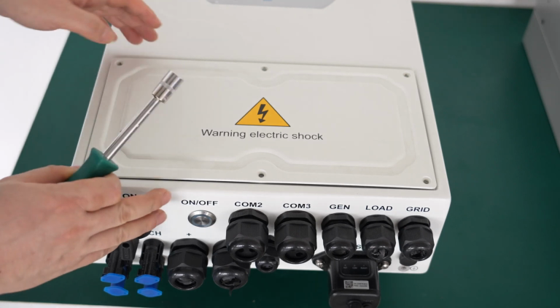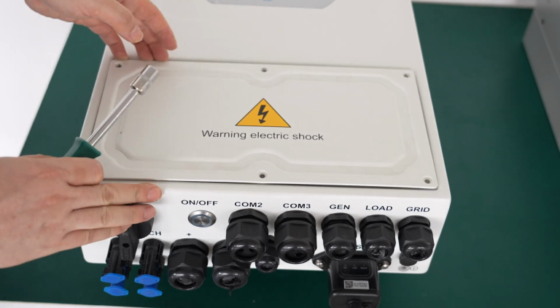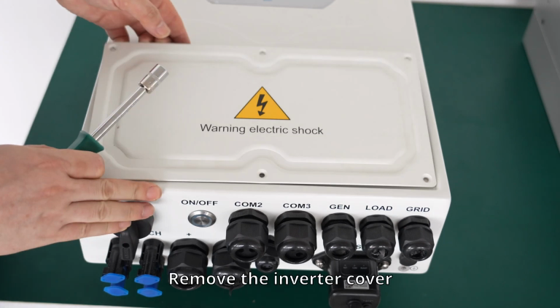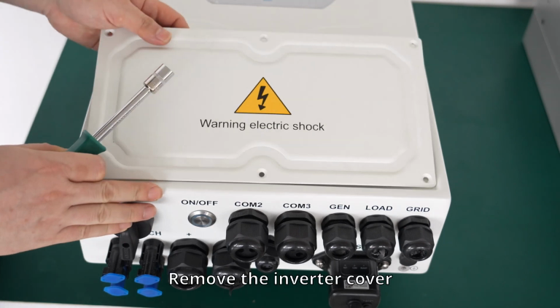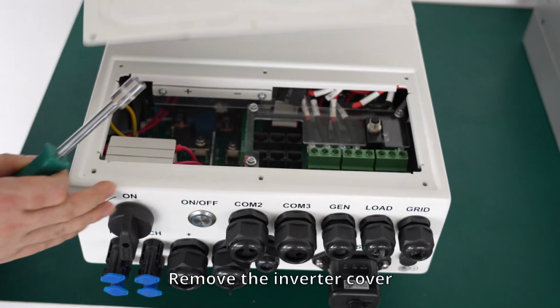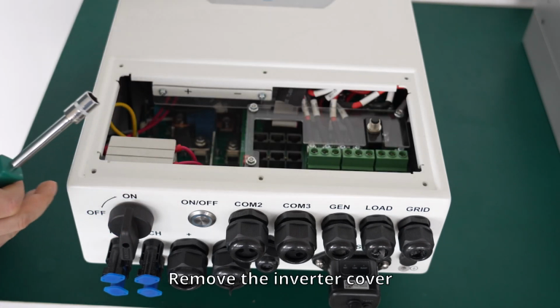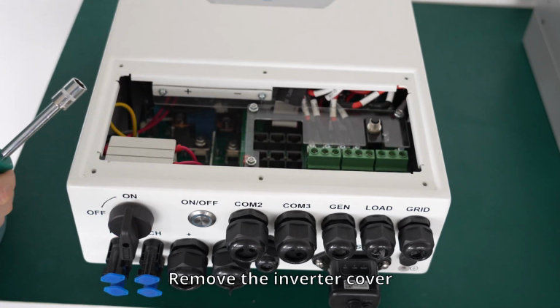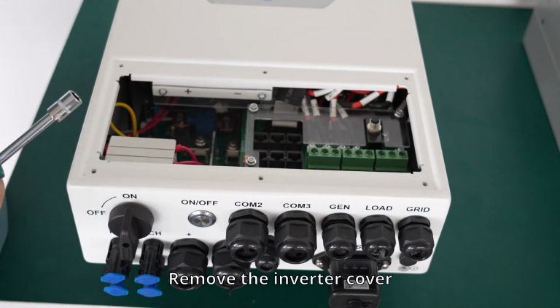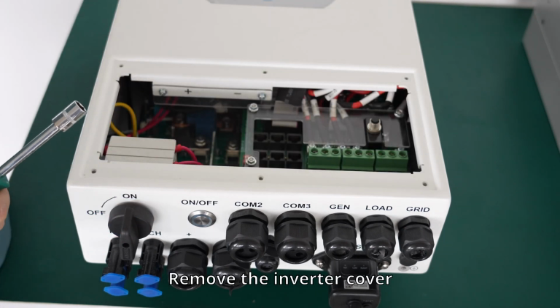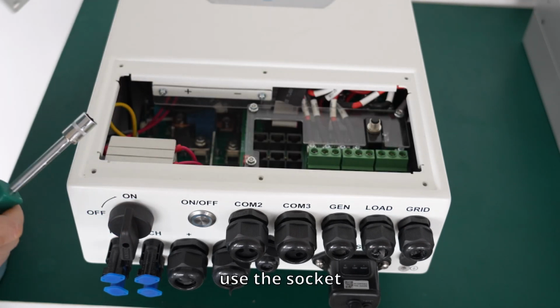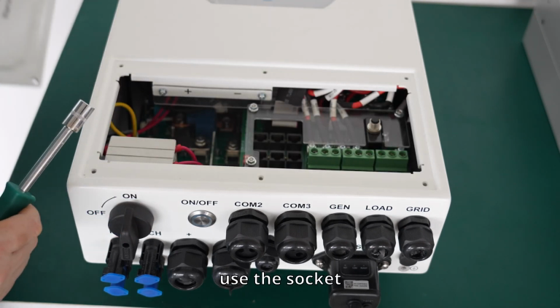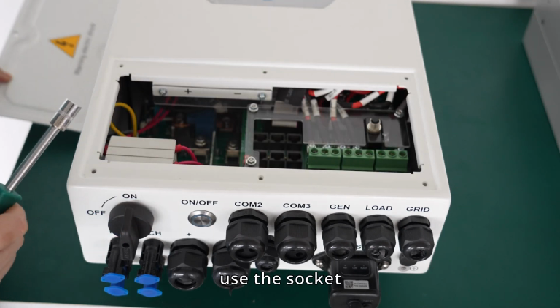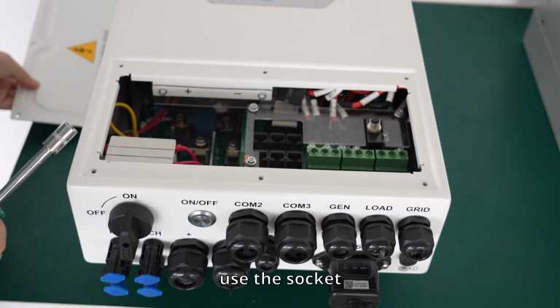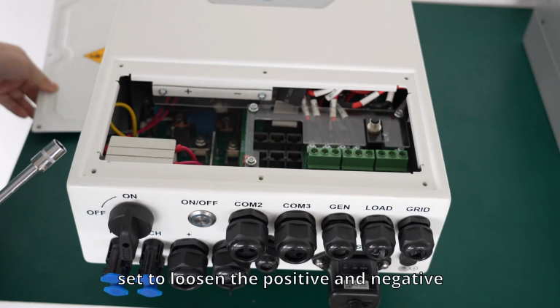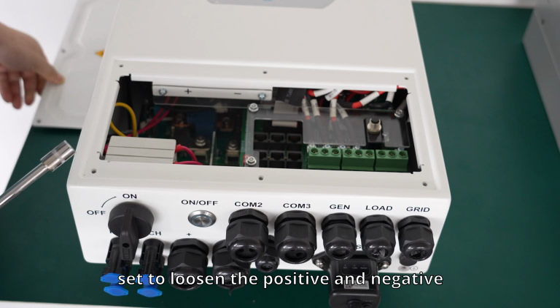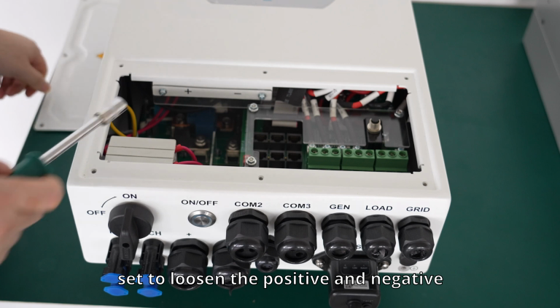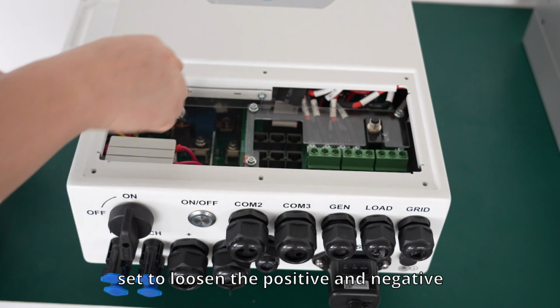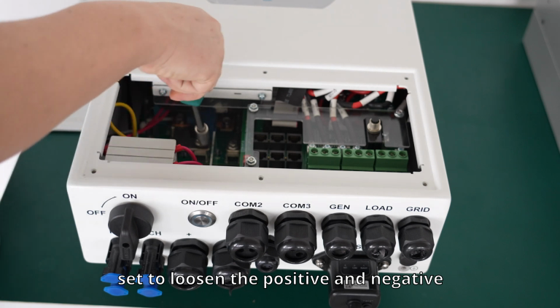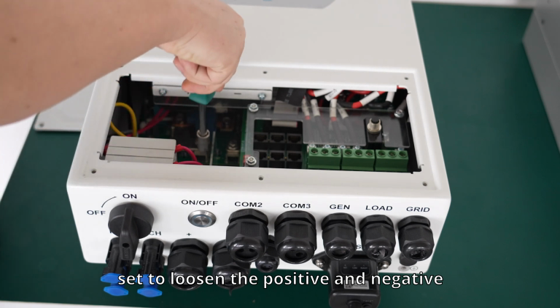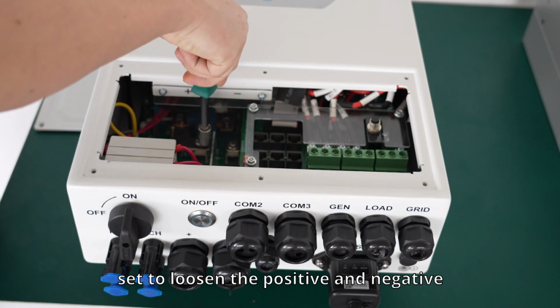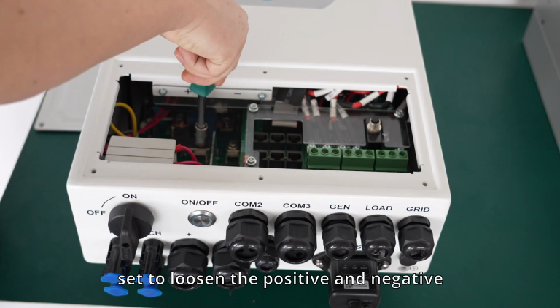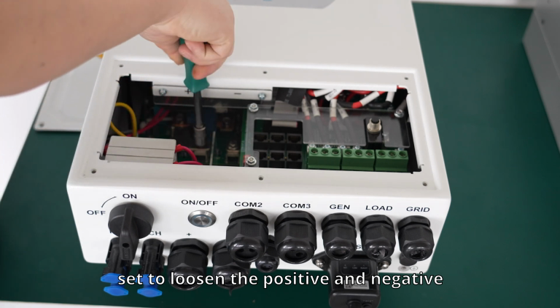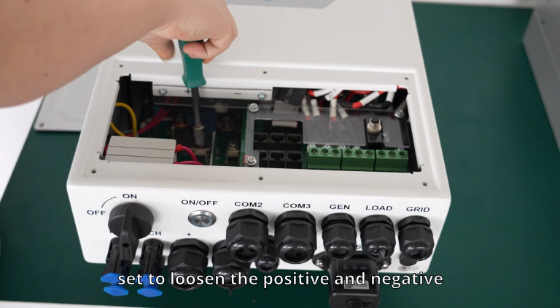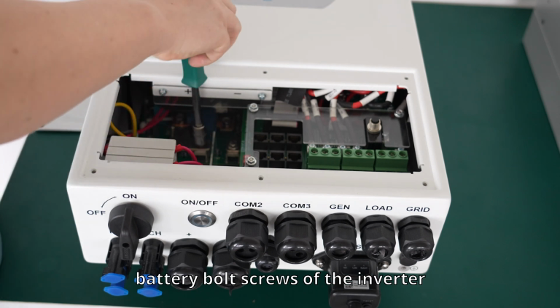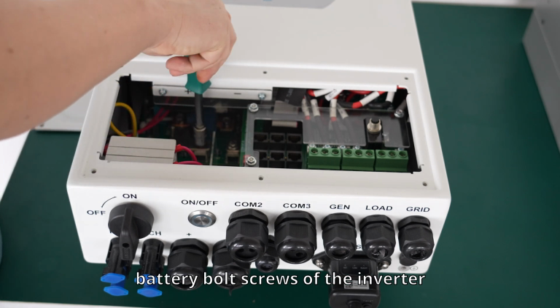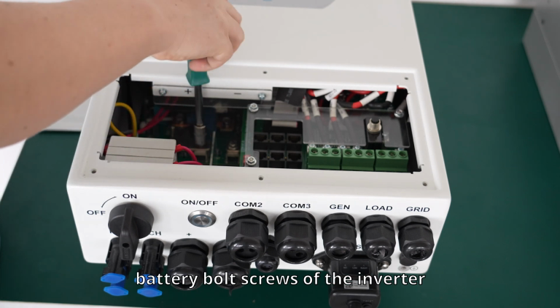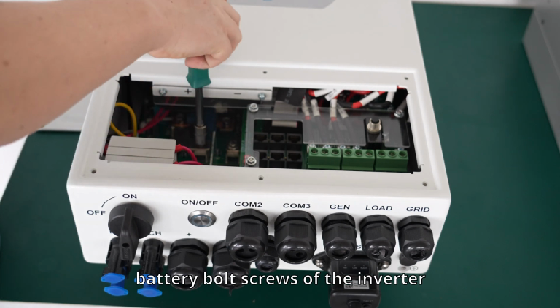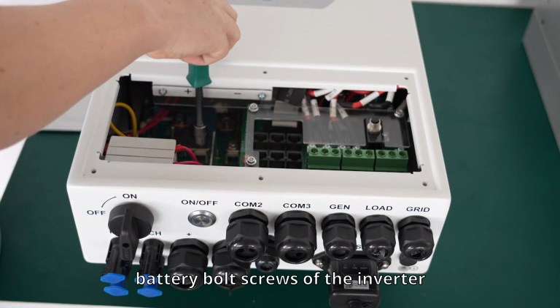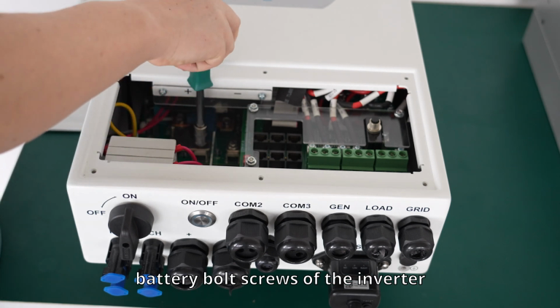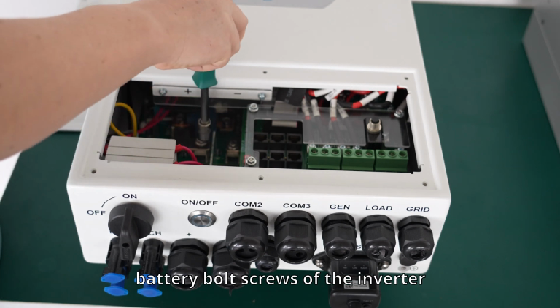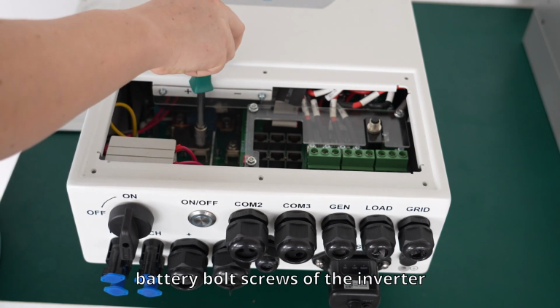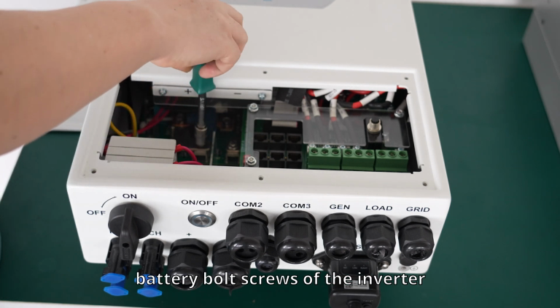Remove the inverter cover, then use the socket set to loosen the positive and negative battery bolt screws of the inverter.